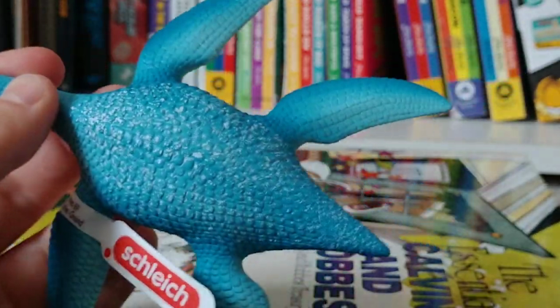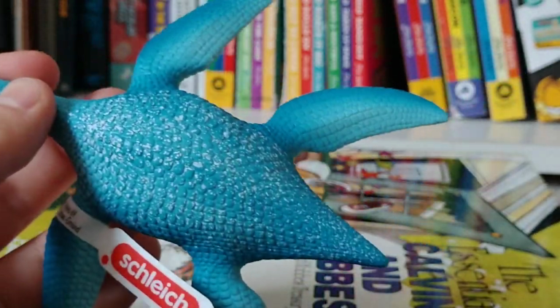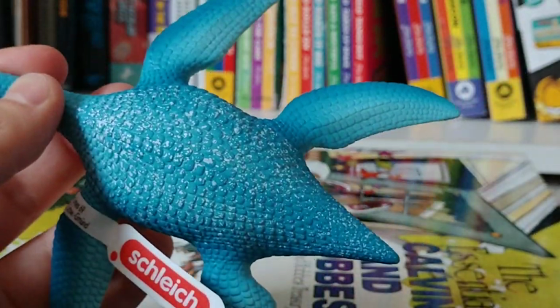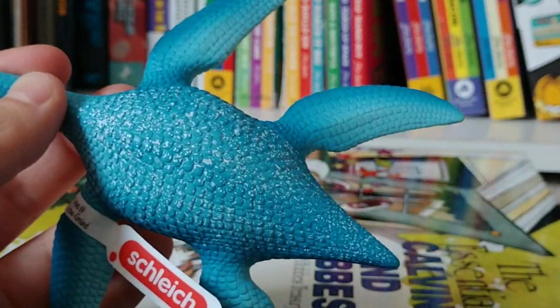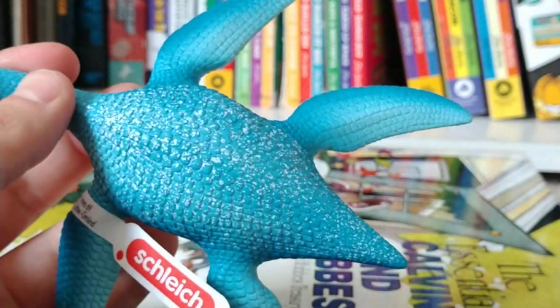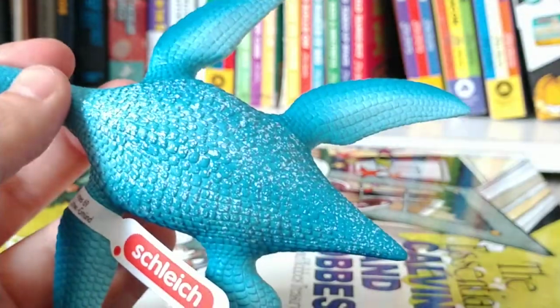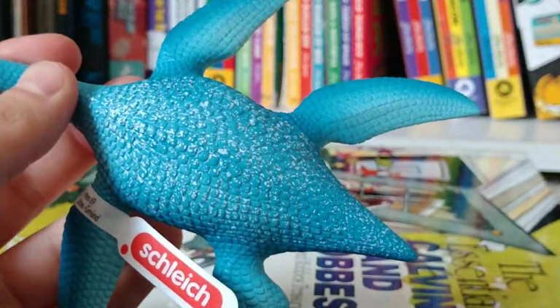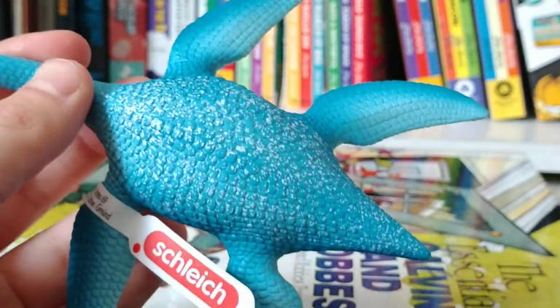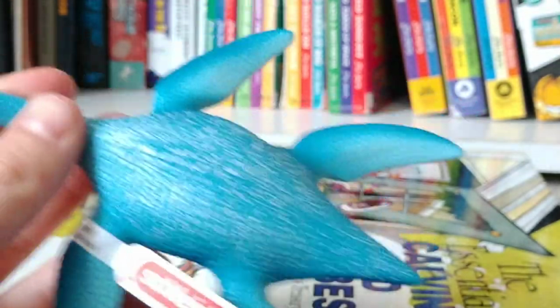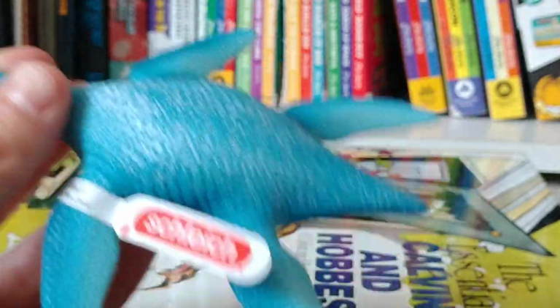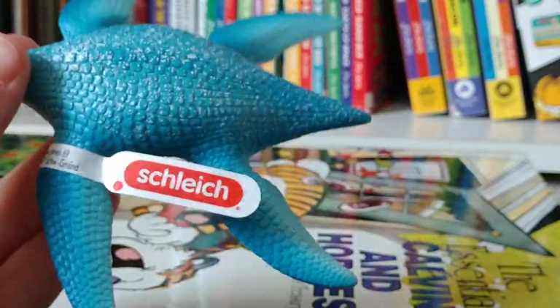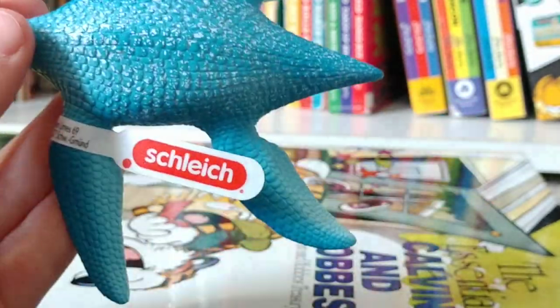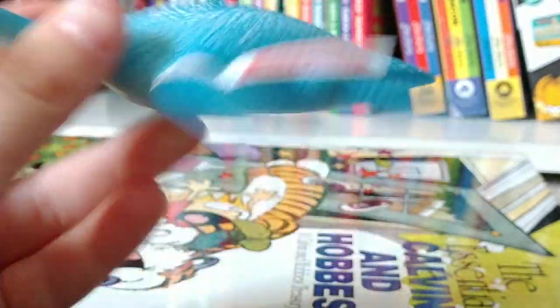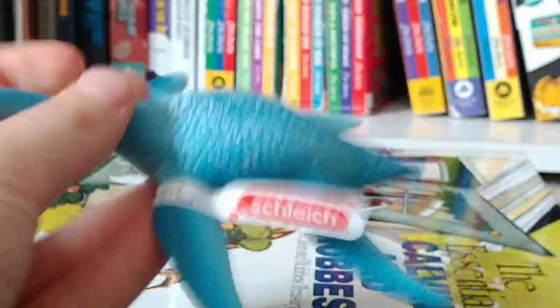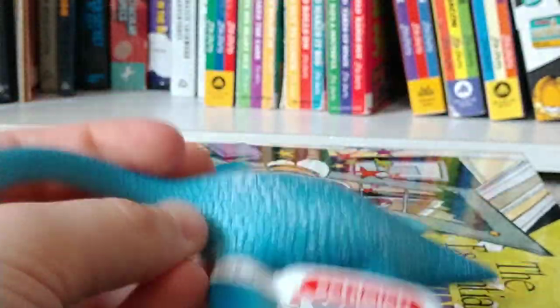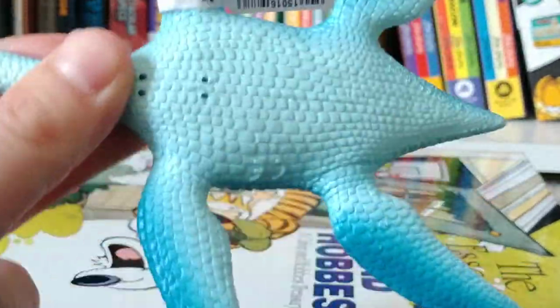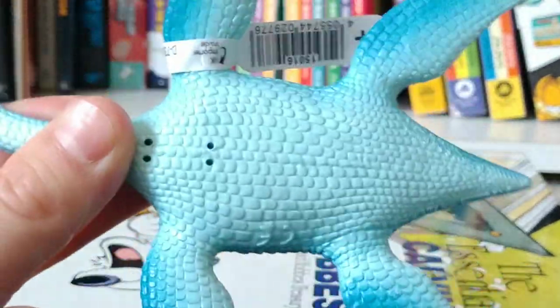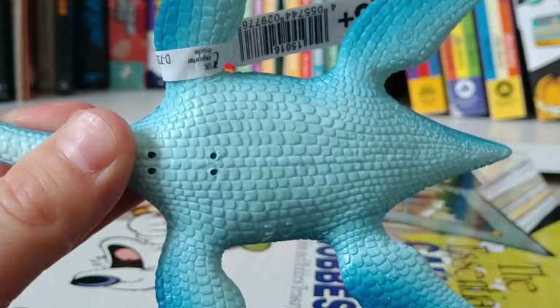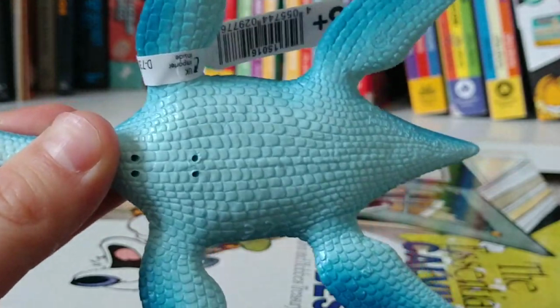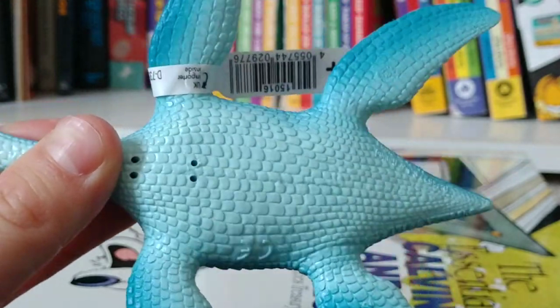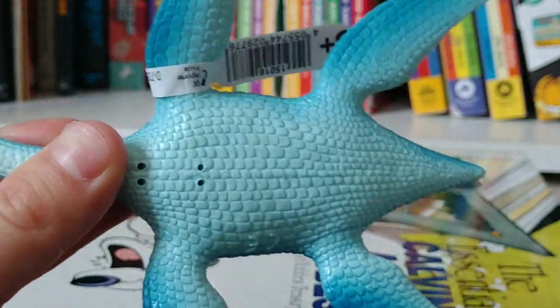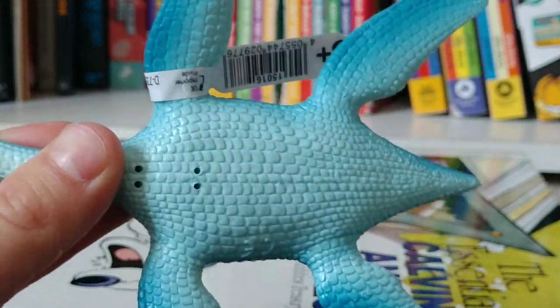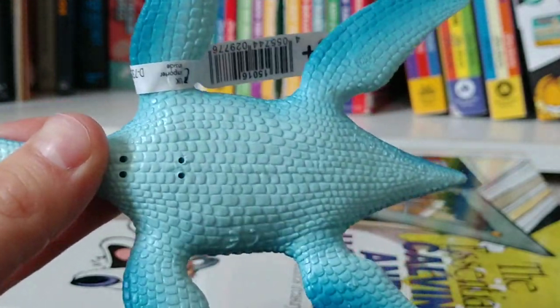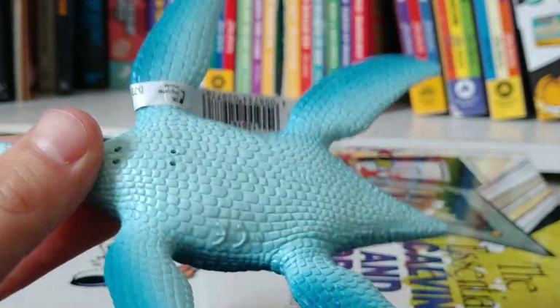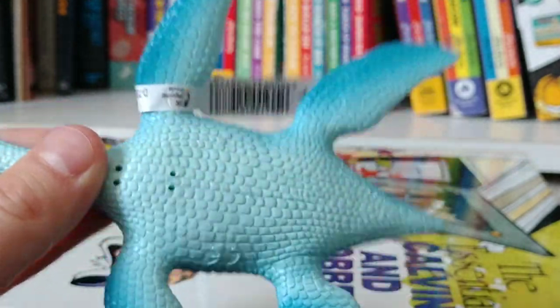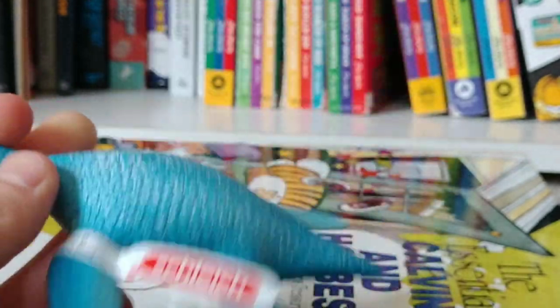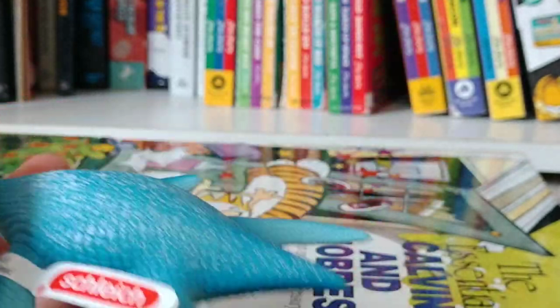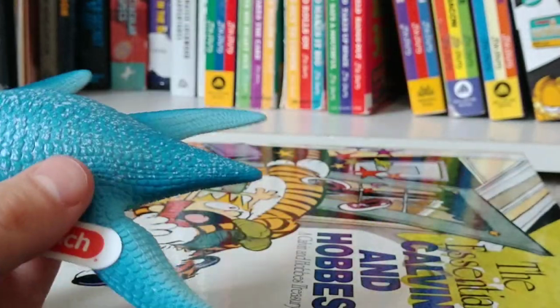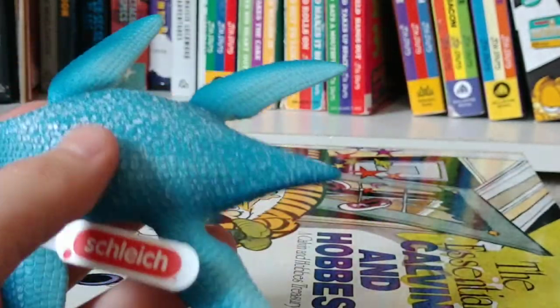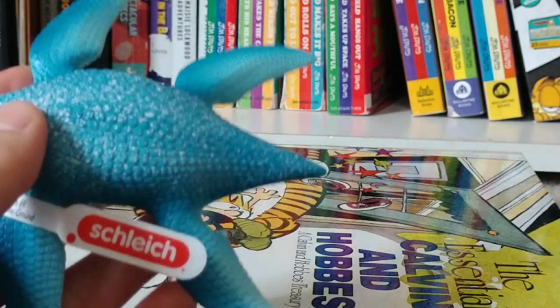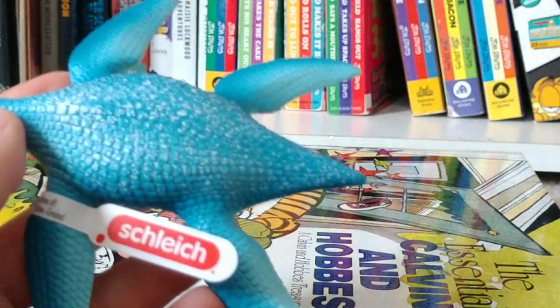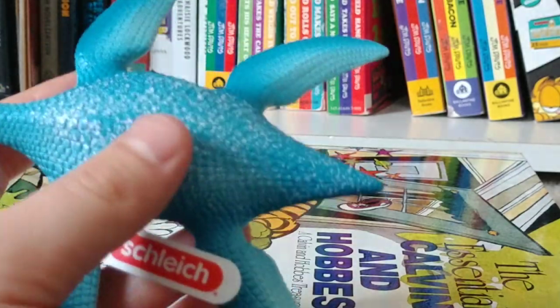As I was saying, it's got very nice speckling on it. You see the tag there. It's got, on the underbelly, it's a white-ish, blue-ish — I can't tell. It's very scaly.